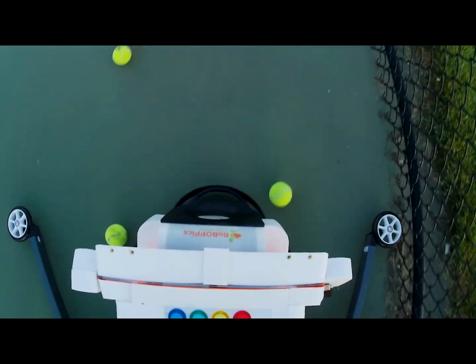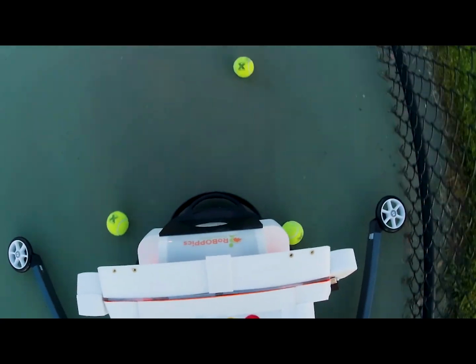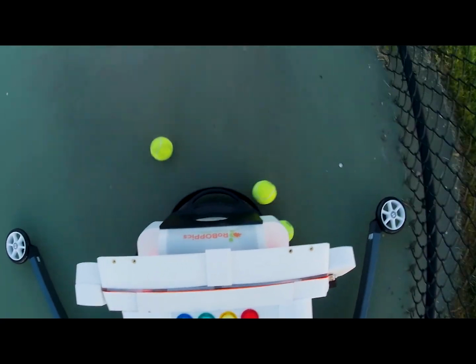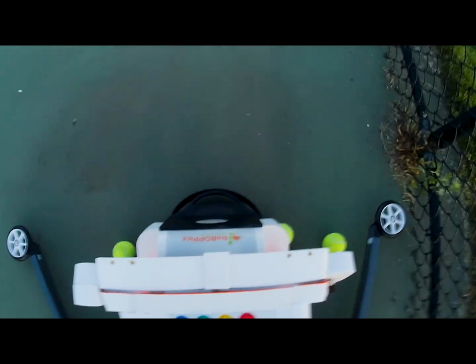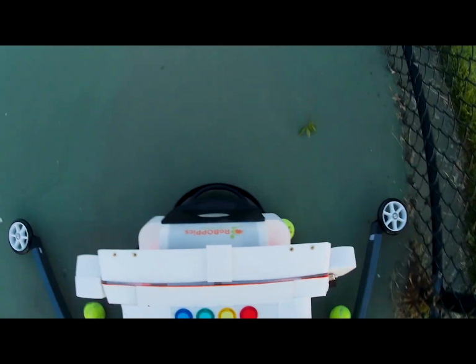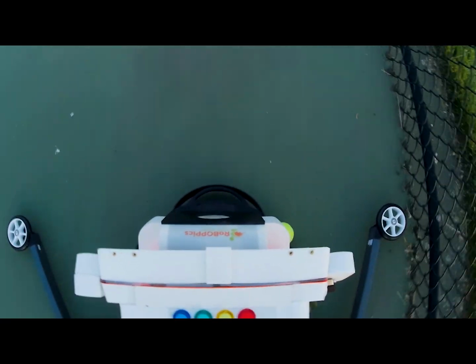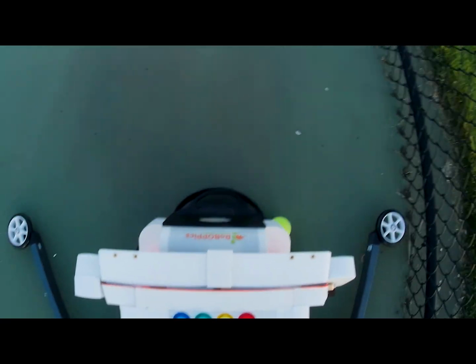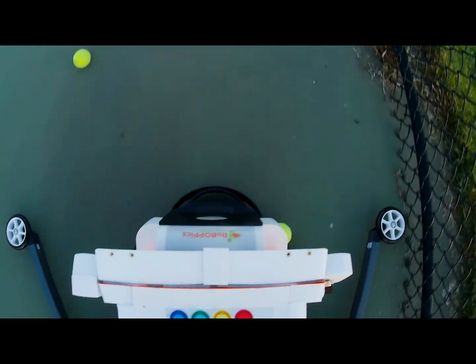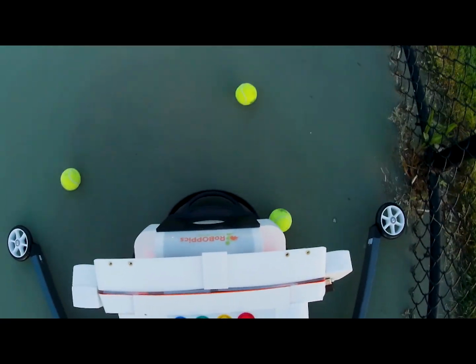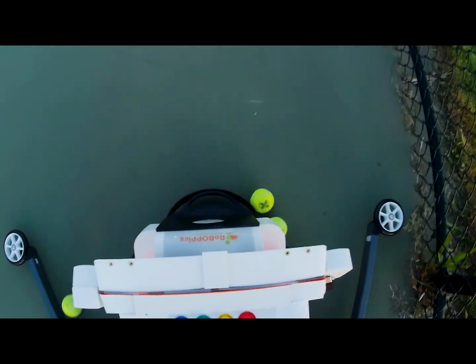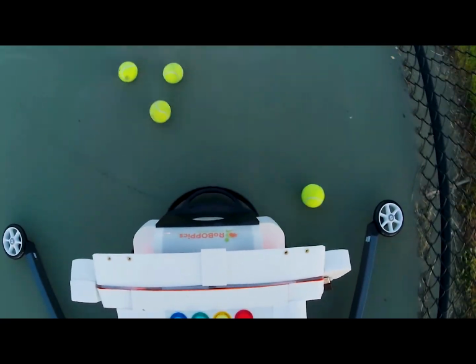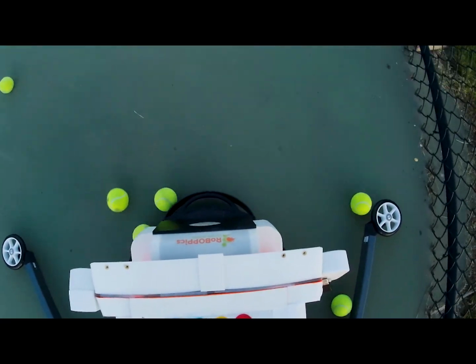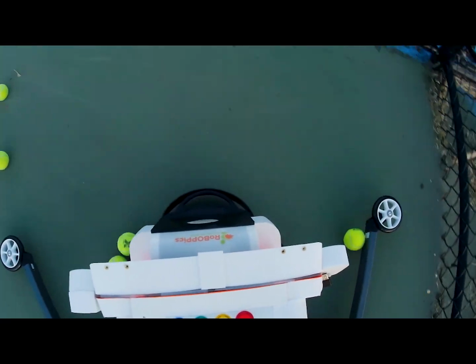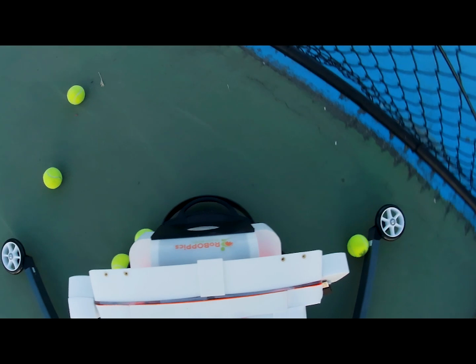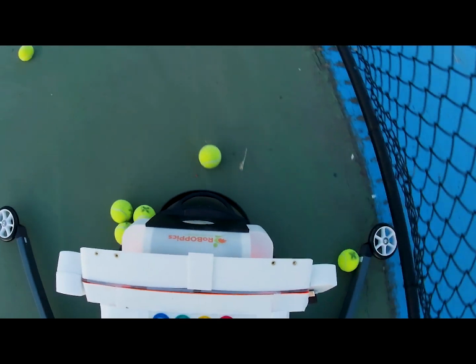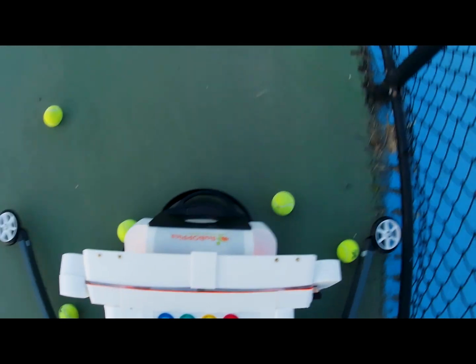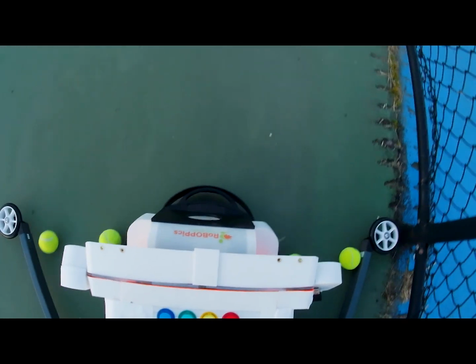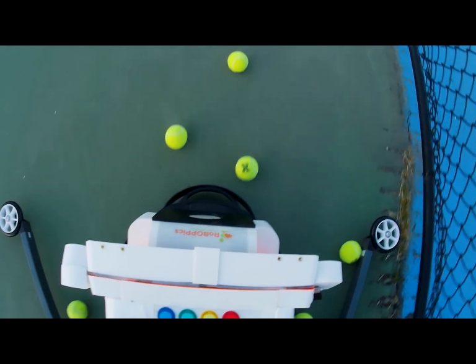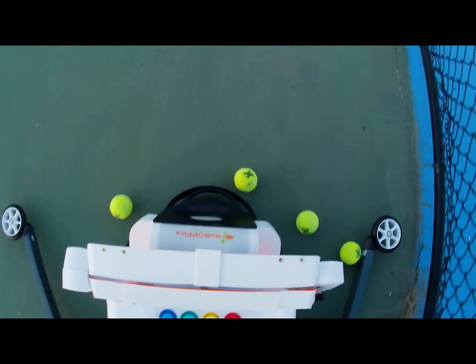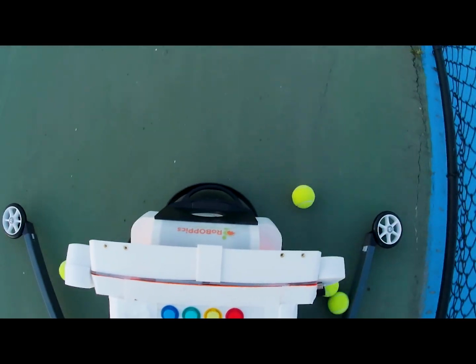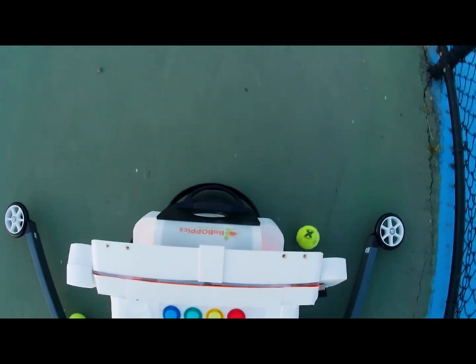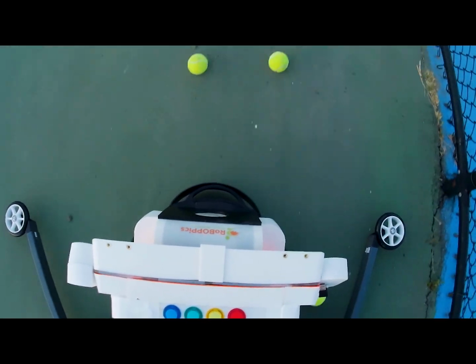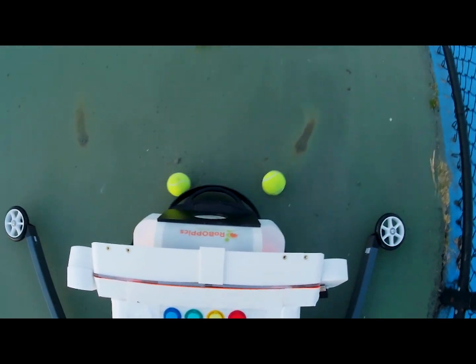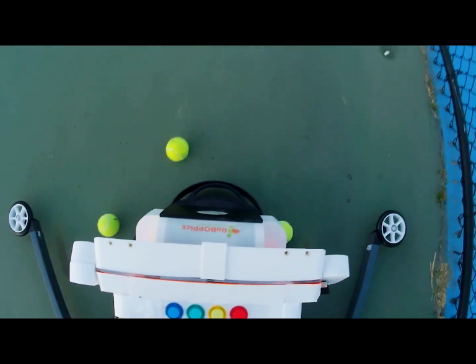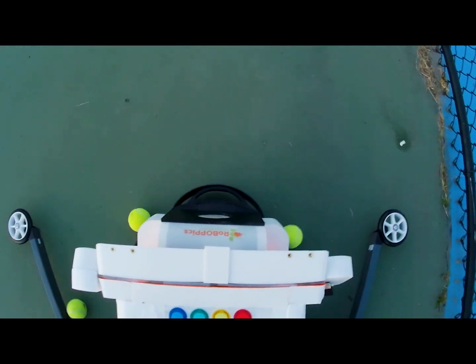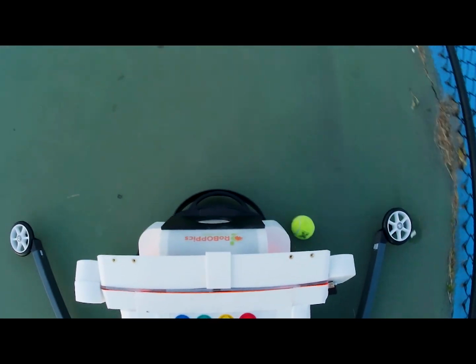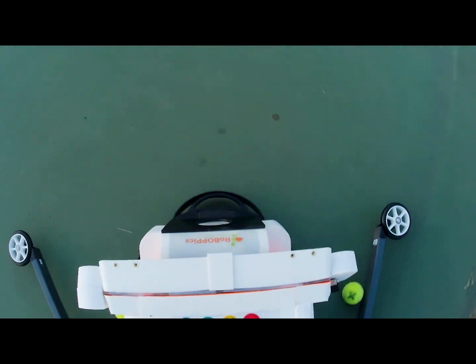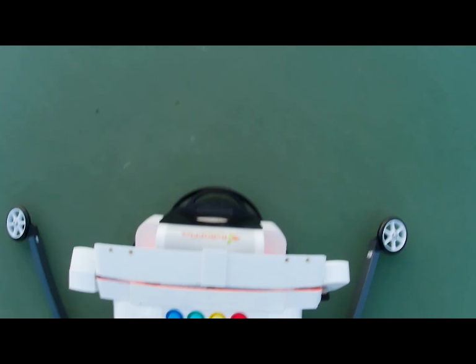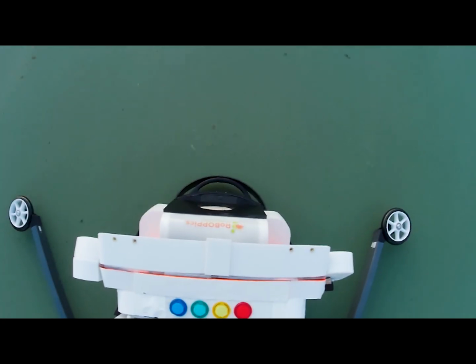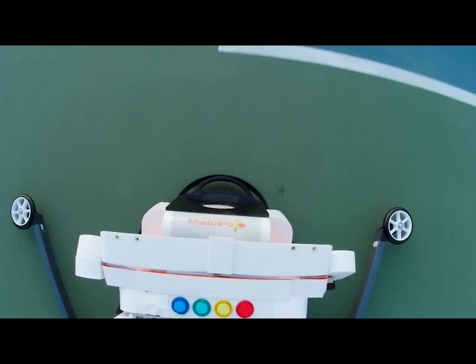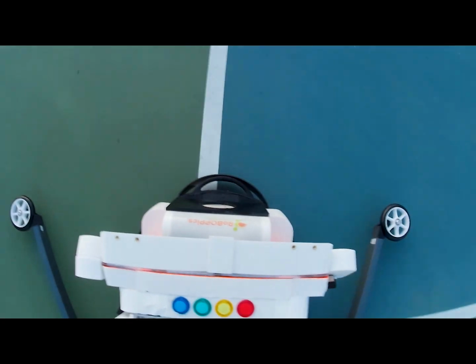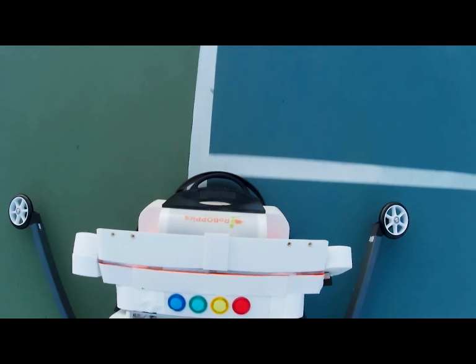More information on the different reloading patterns, along with a demo of our BB Duo software that enables two Ball Boppers to switch back and forth — one launching while the other is reloading — are coming soon.